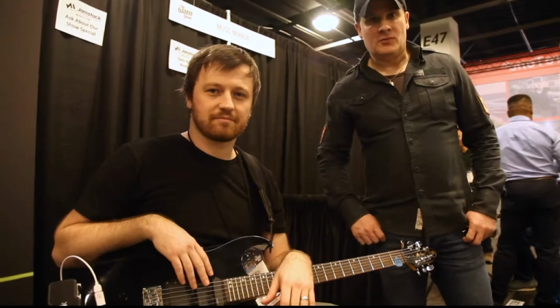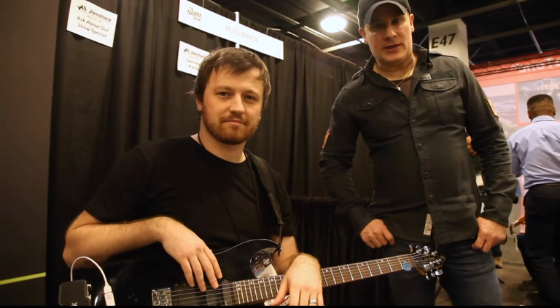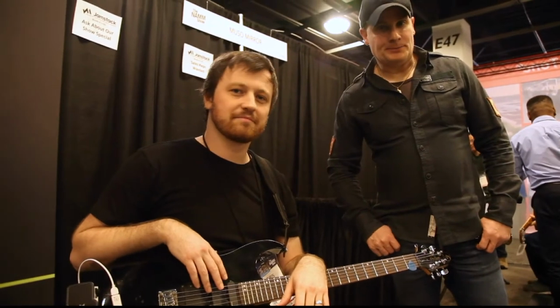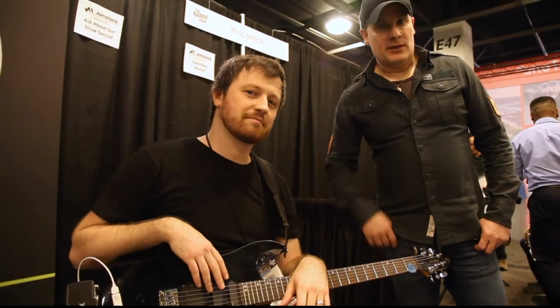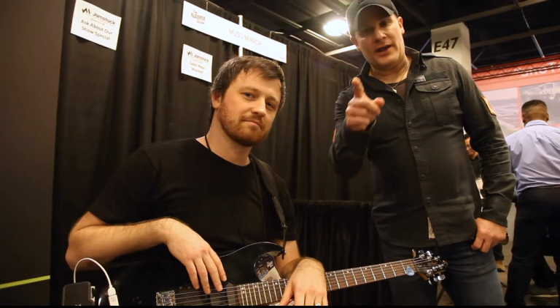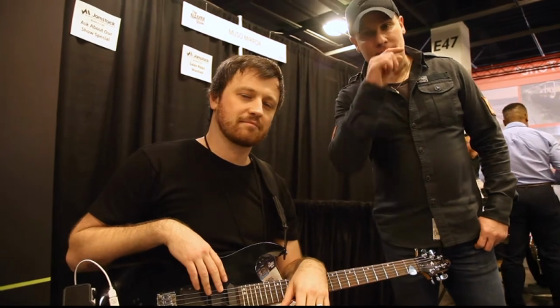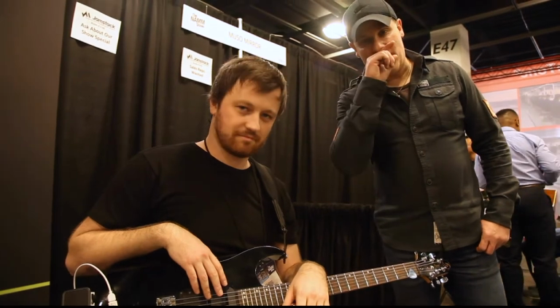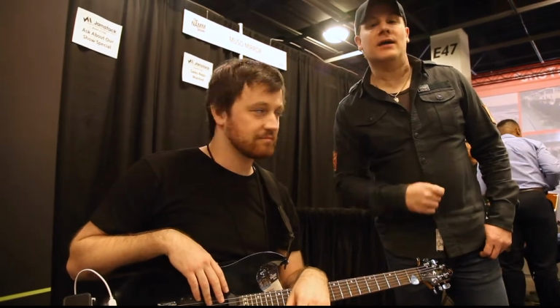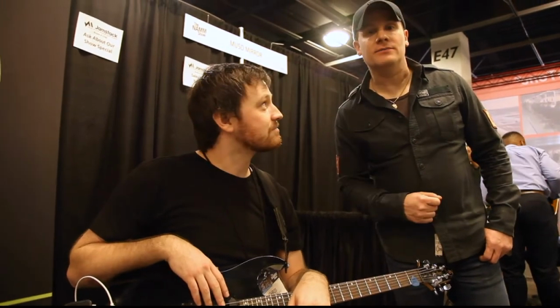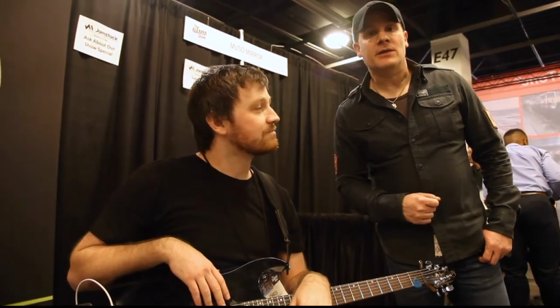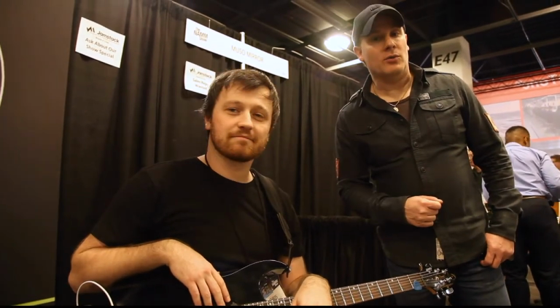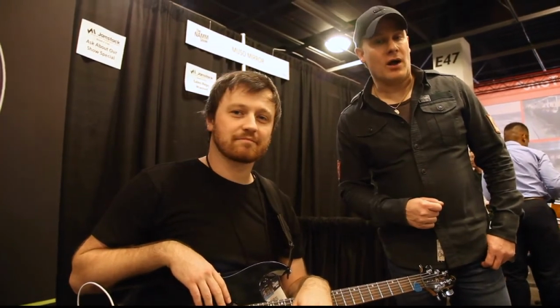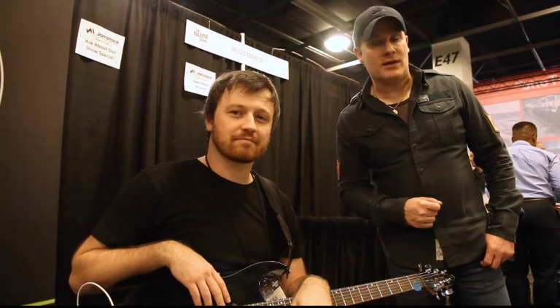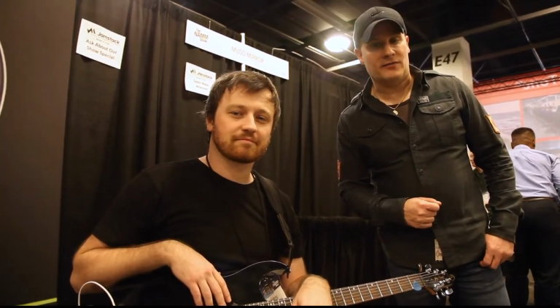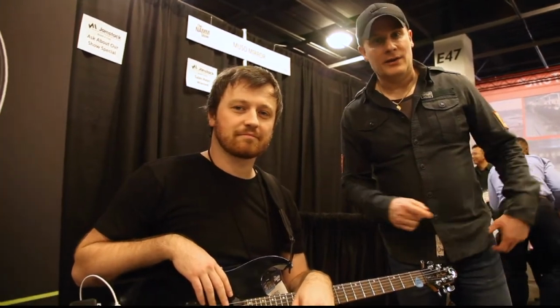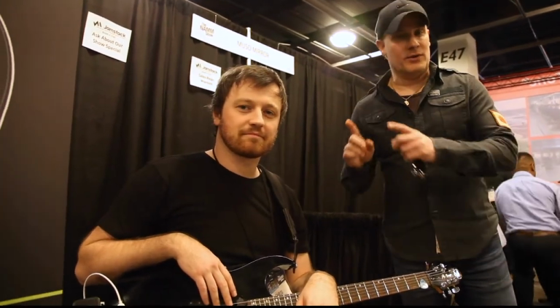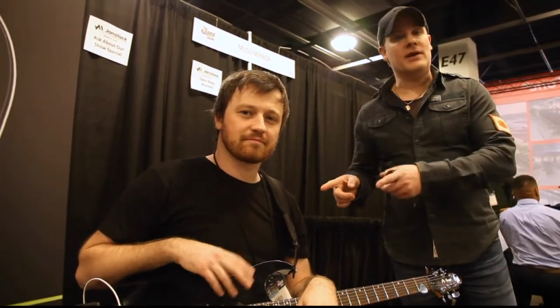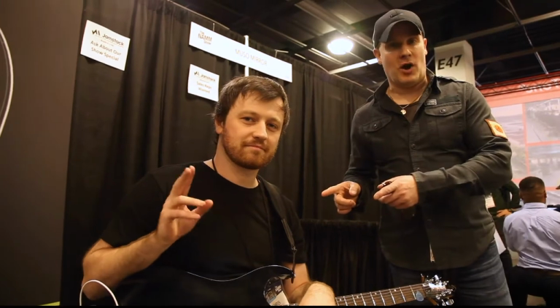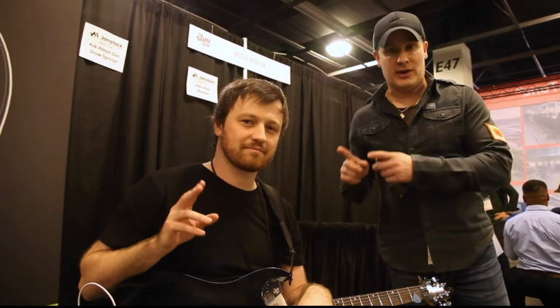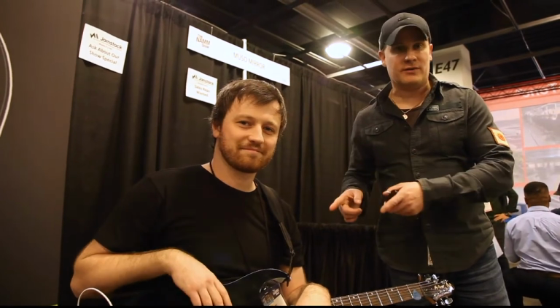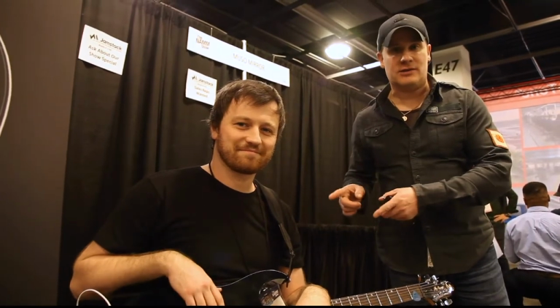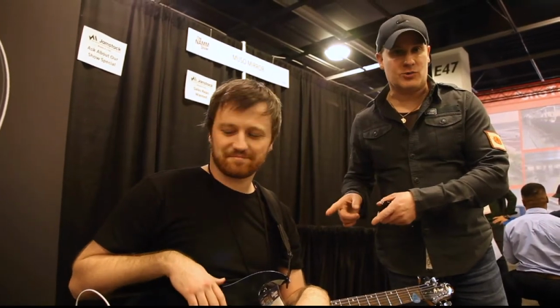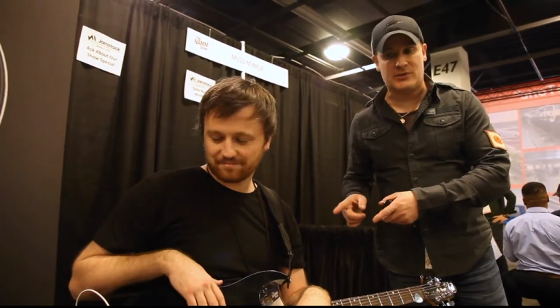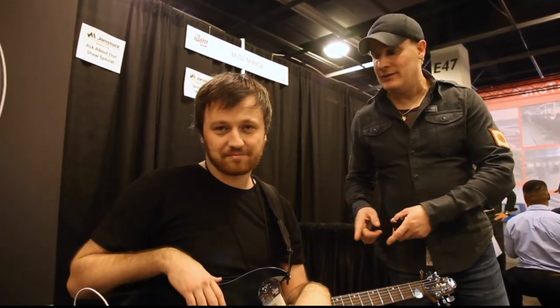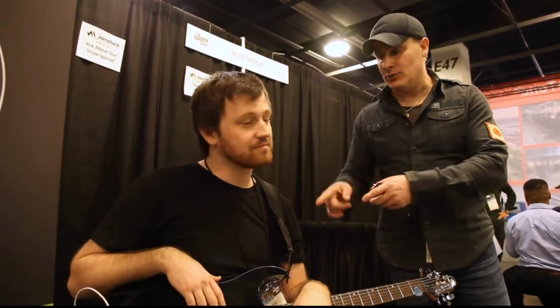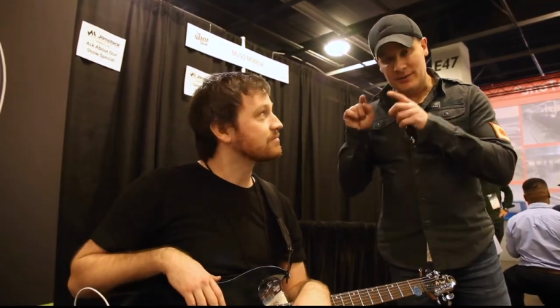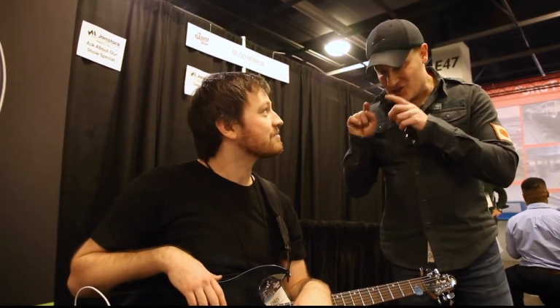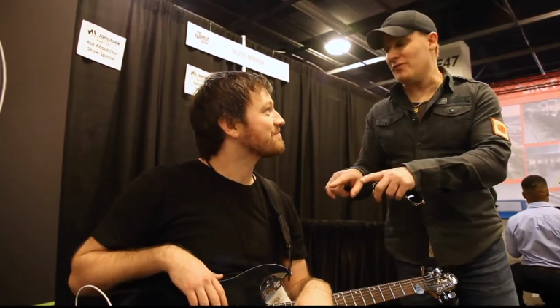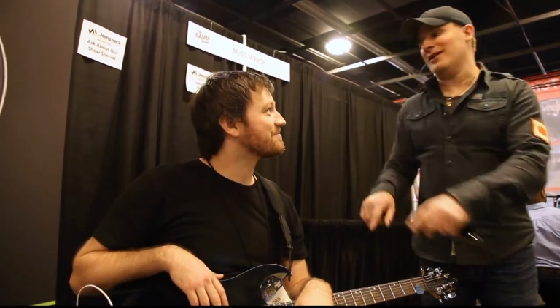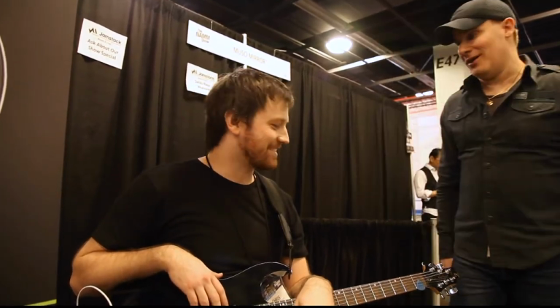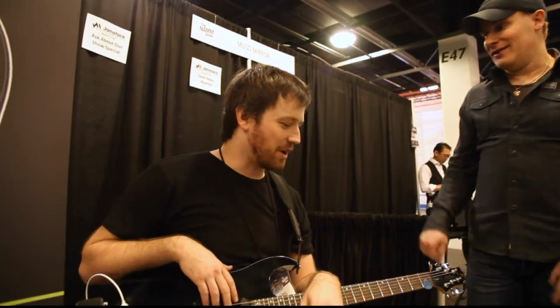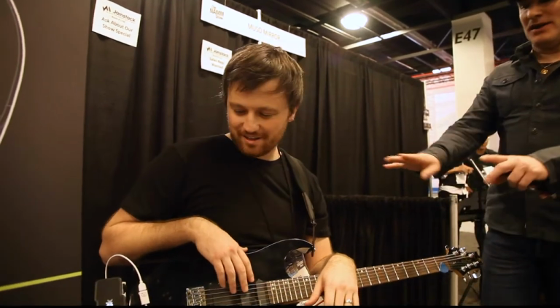Hey guys, here at NAMM 2019, John with RockWest.TV. I'm here with an amazing product, you gotta check this out. This is Chris with Jamstack. Show everybody what the hell's going on here. That is amazing.